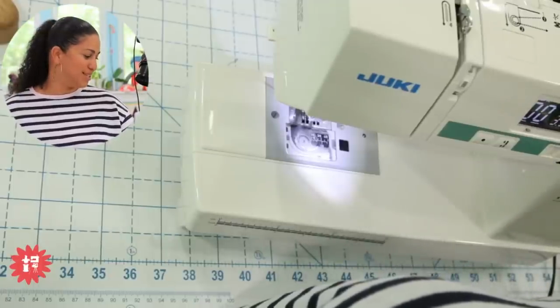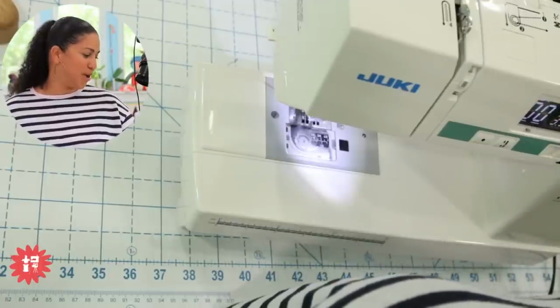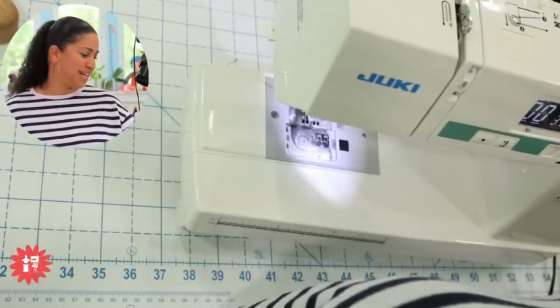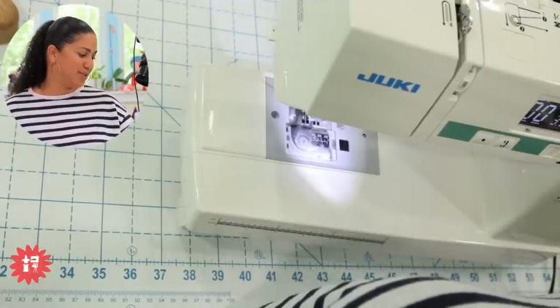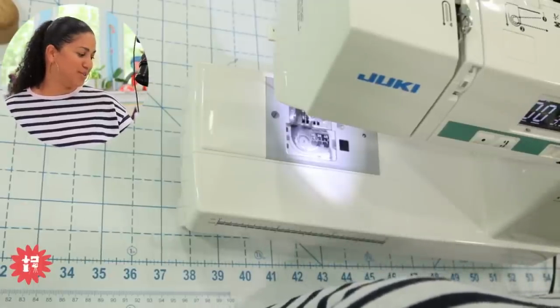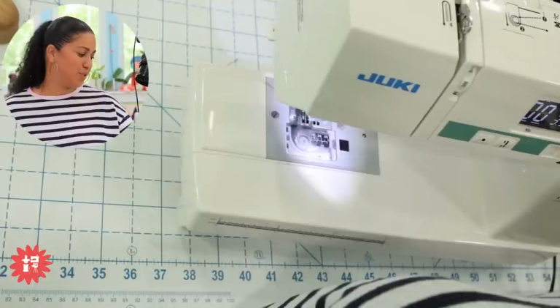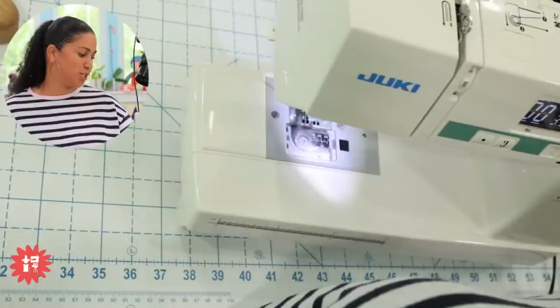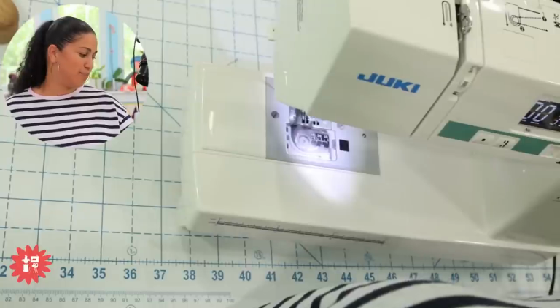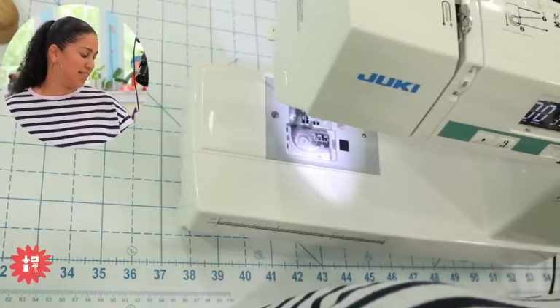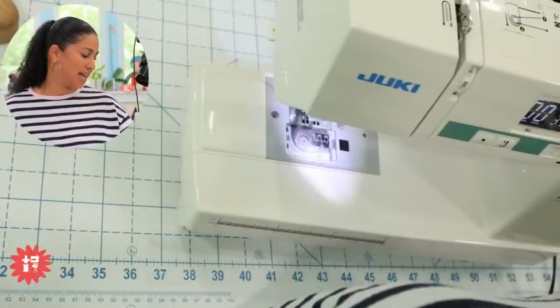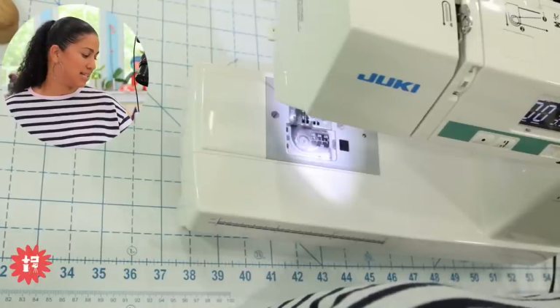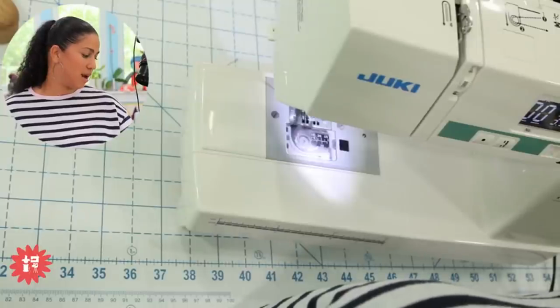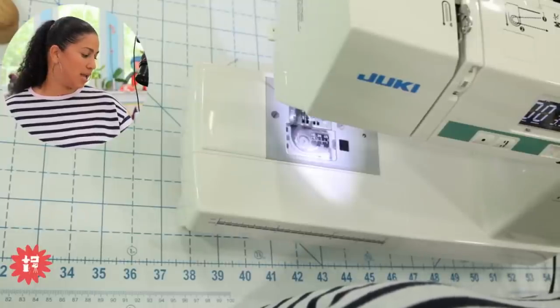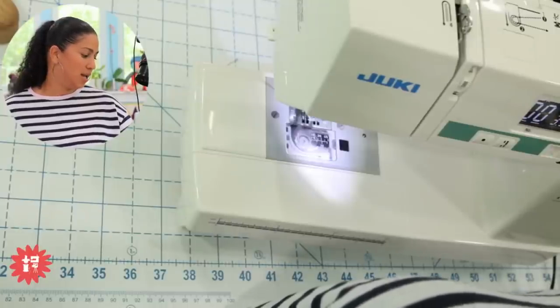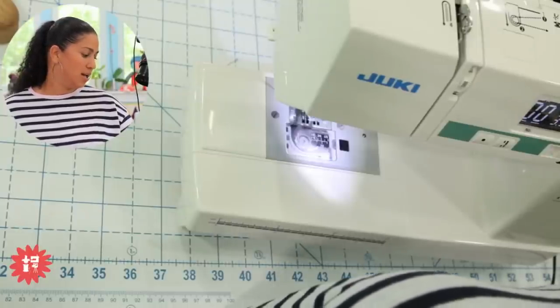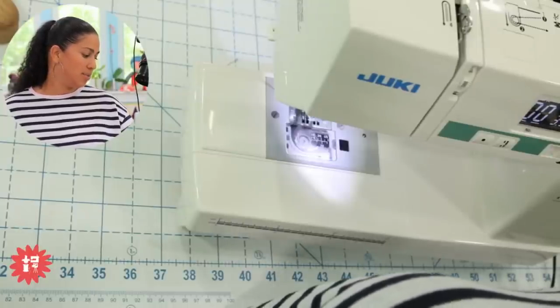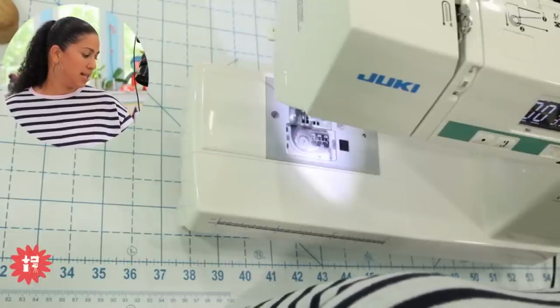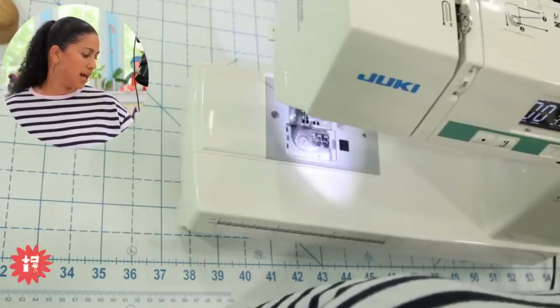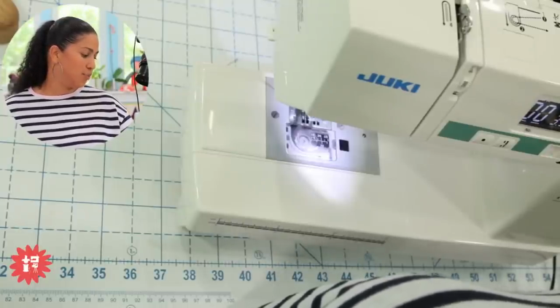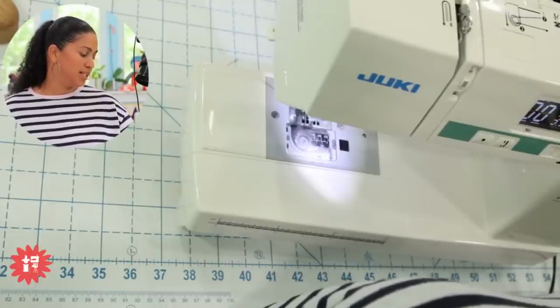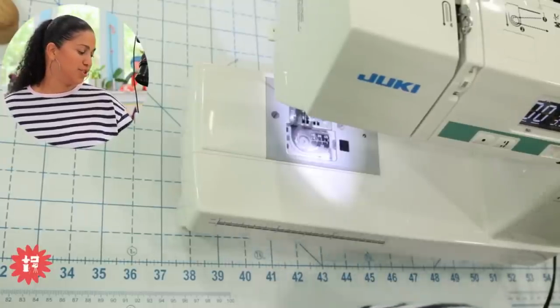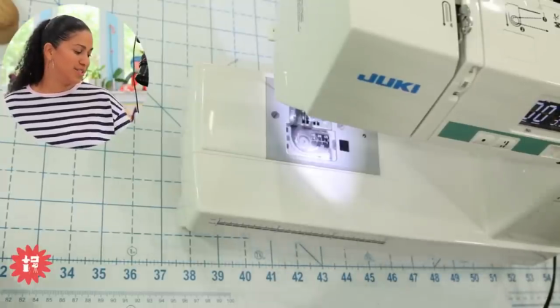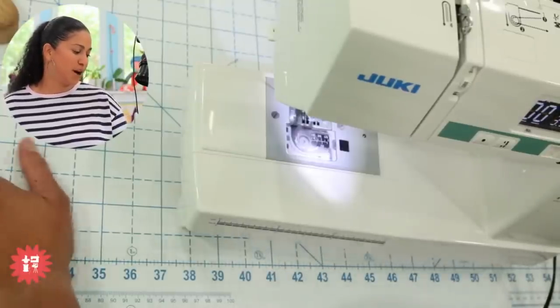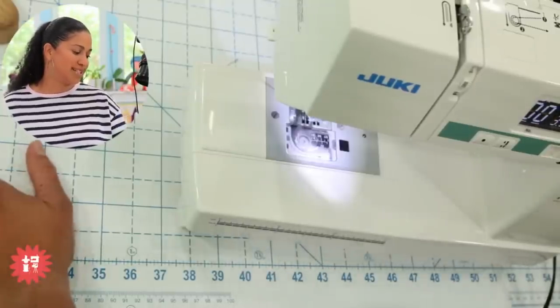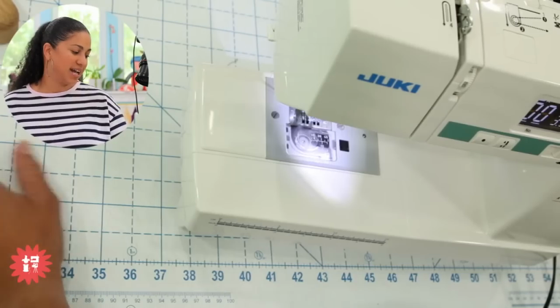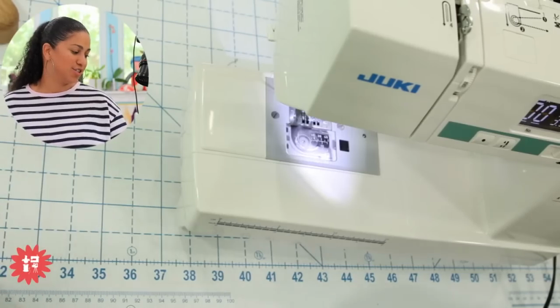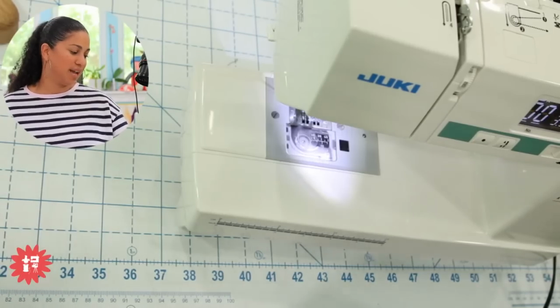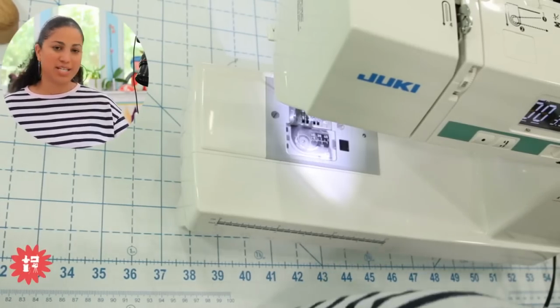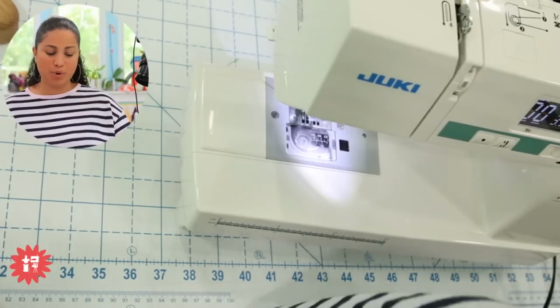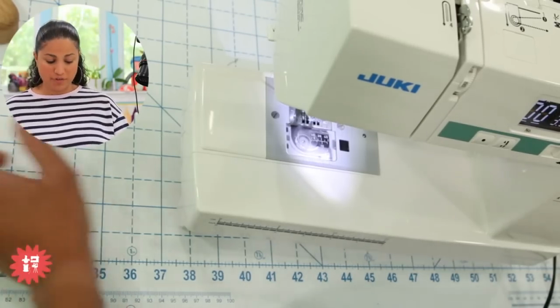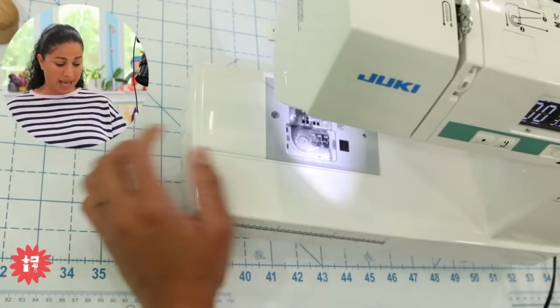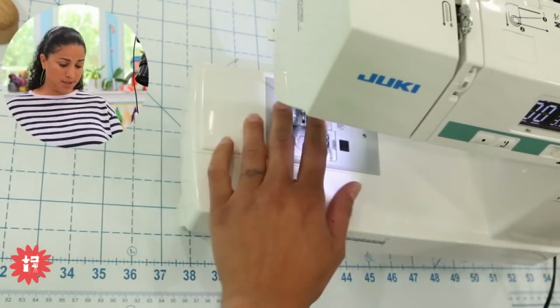Tamara says she never knew how to do that with the spring button — thanks! Windless Original says that's neat, they learn something every time they watch these videos. It's built right in there, so give it a try.